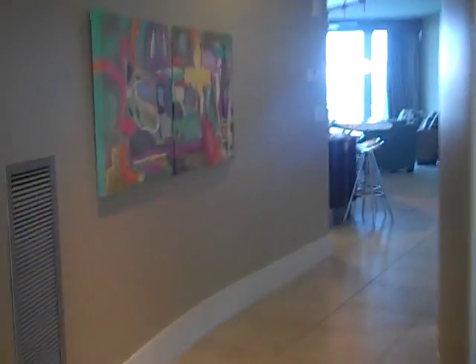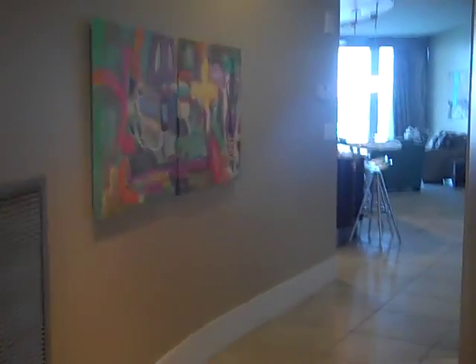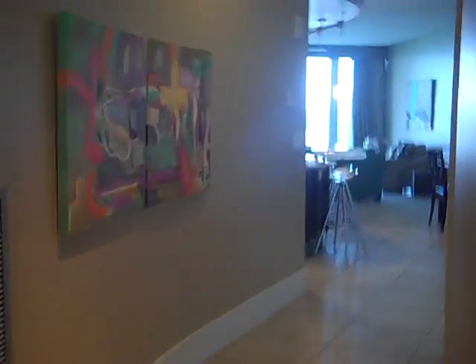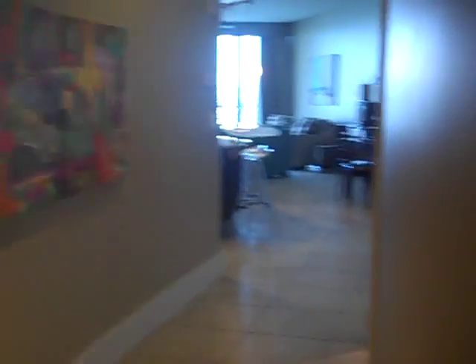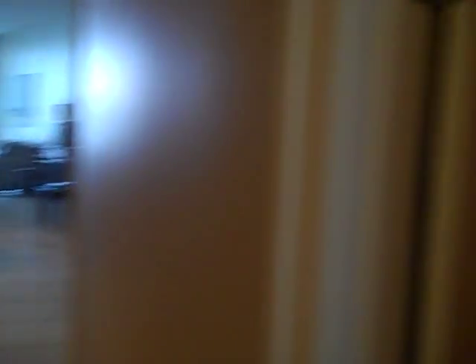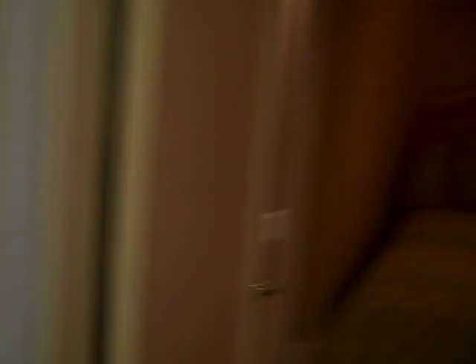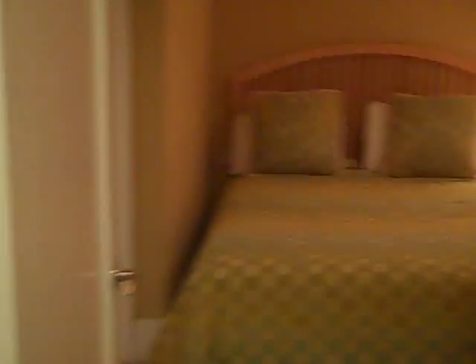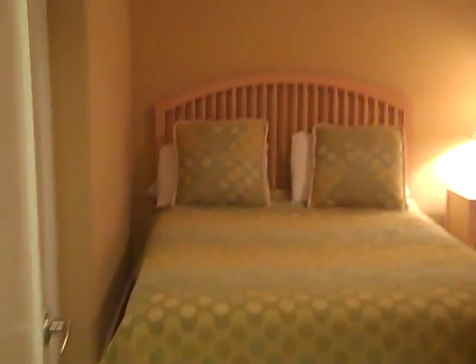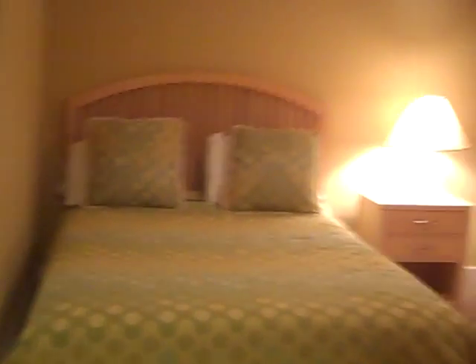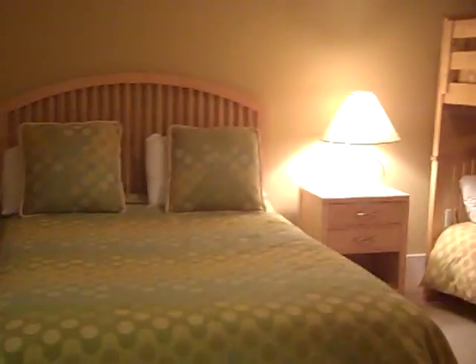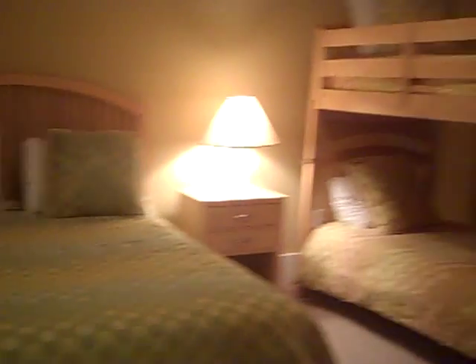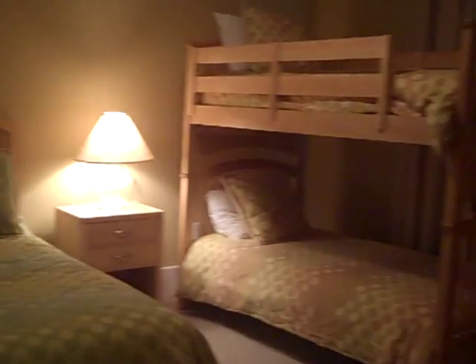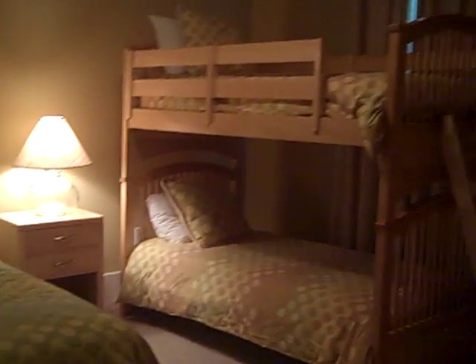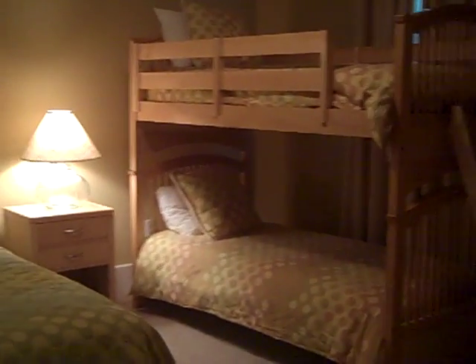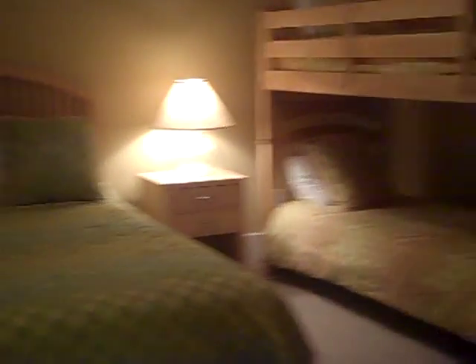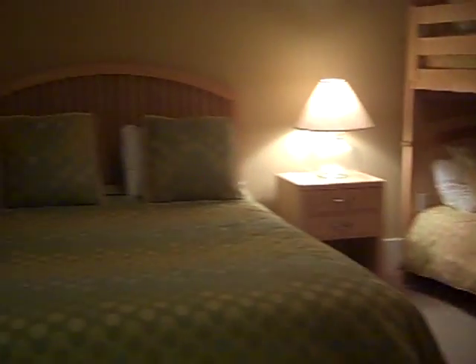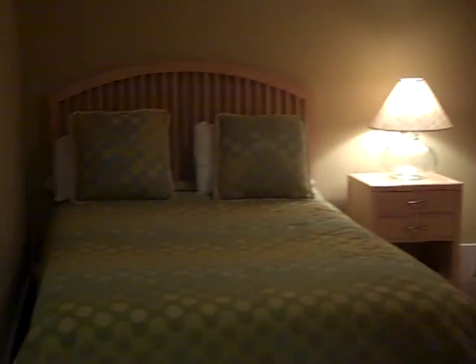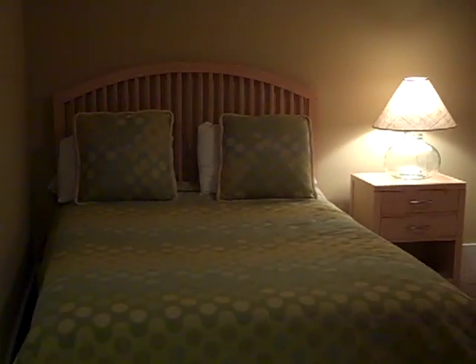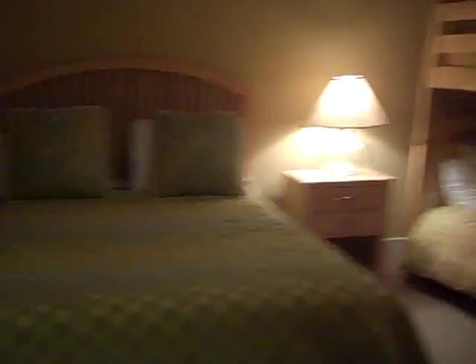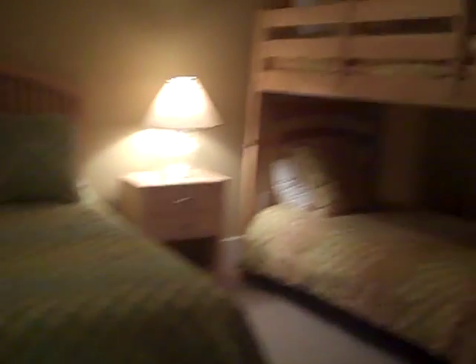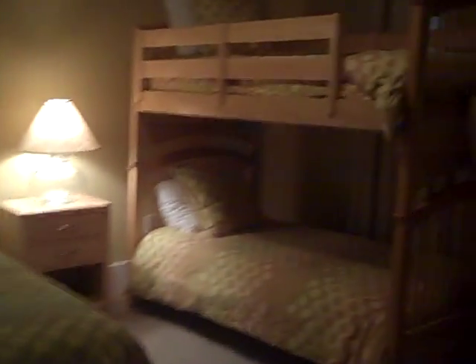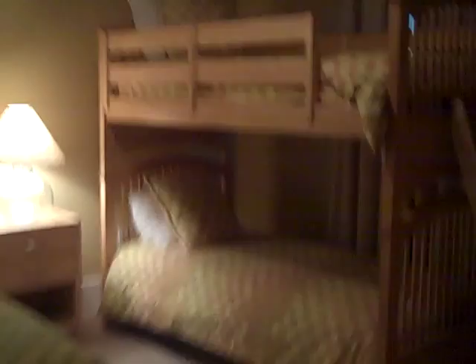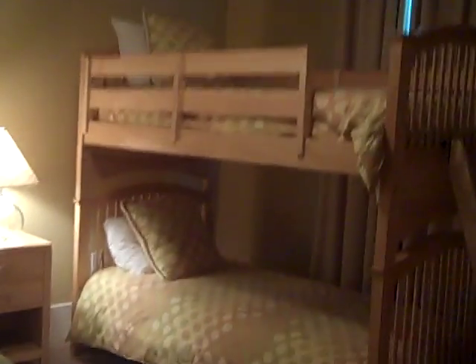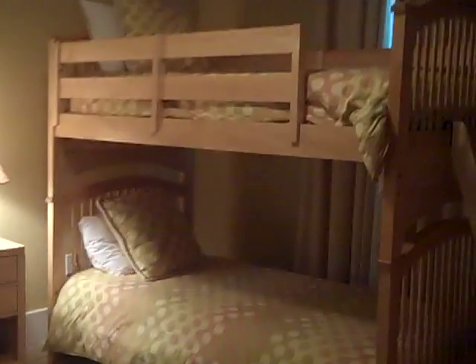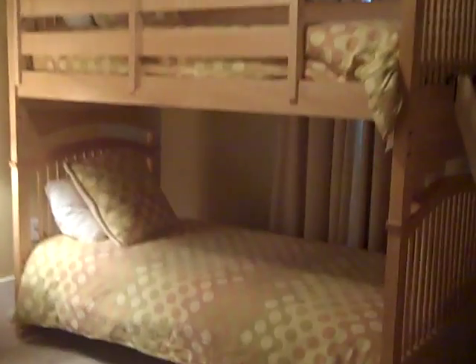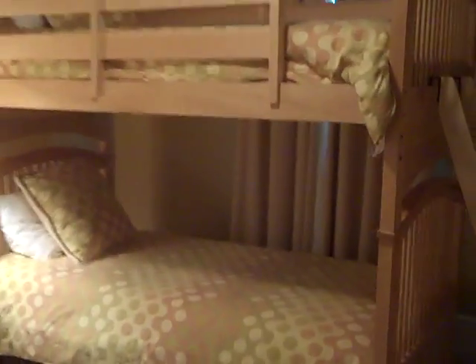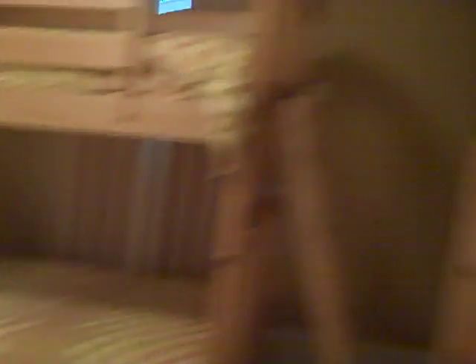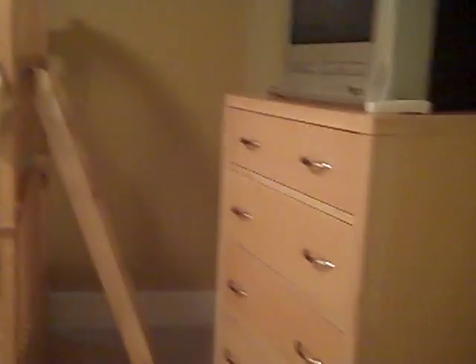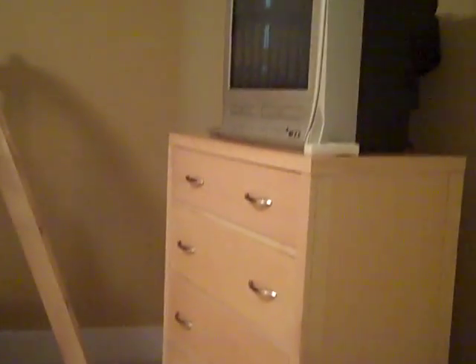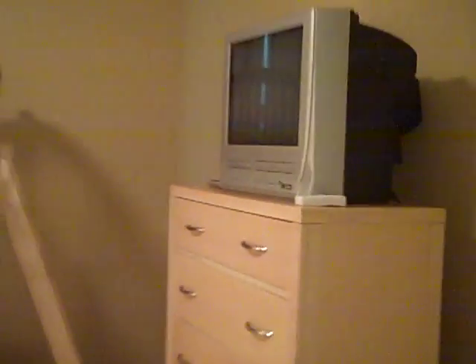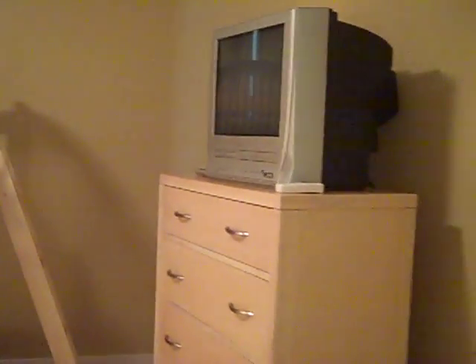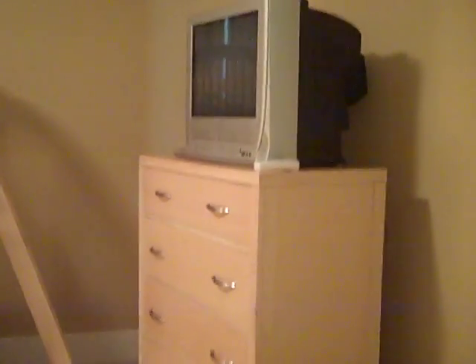First, going to show you the large guest bedroom that comfortably accommodates four people. It's got a queen bed and a bunk bed, TV, and DVD.